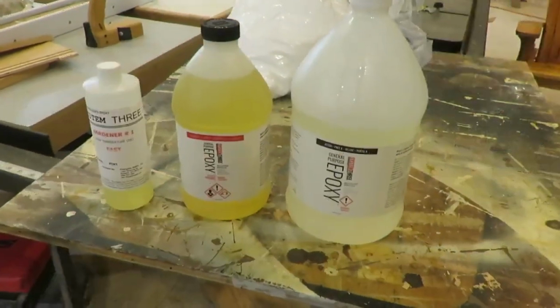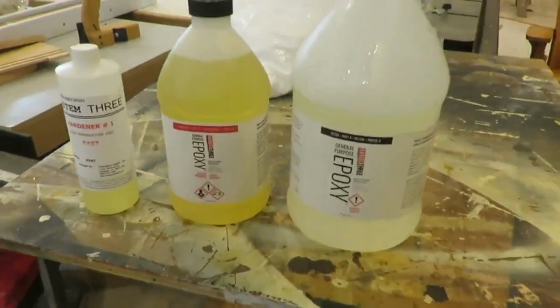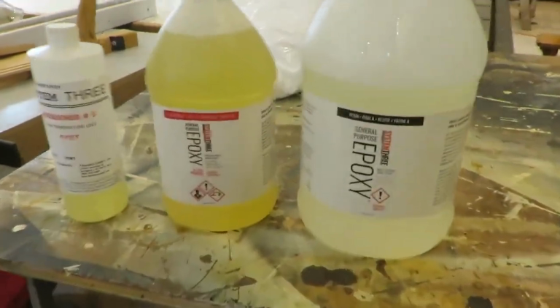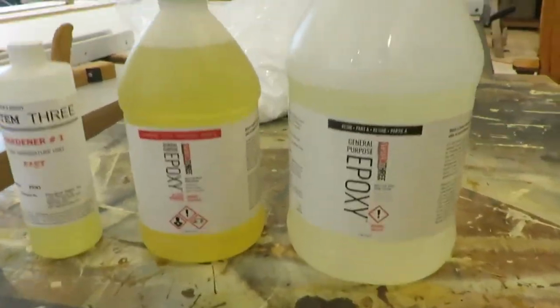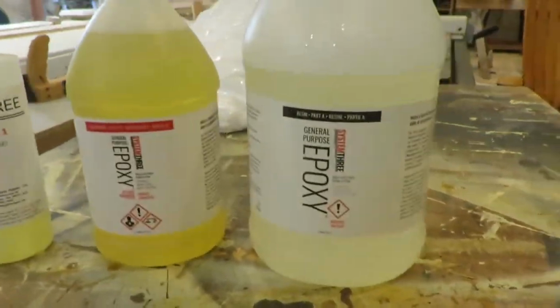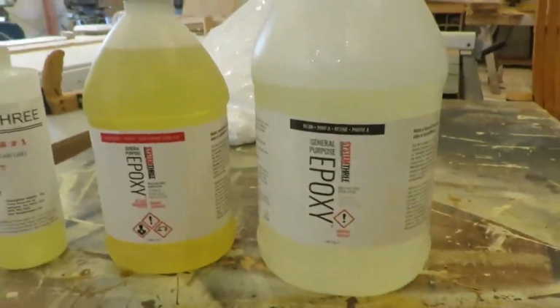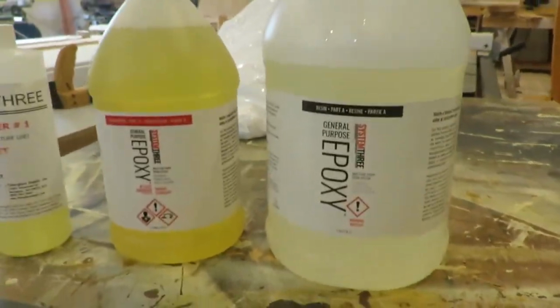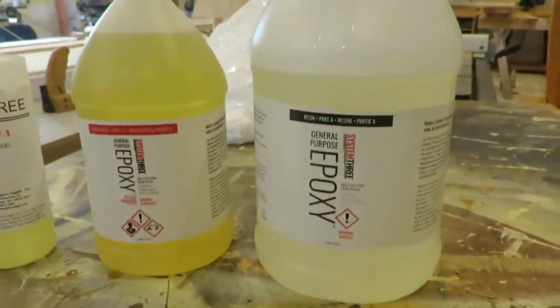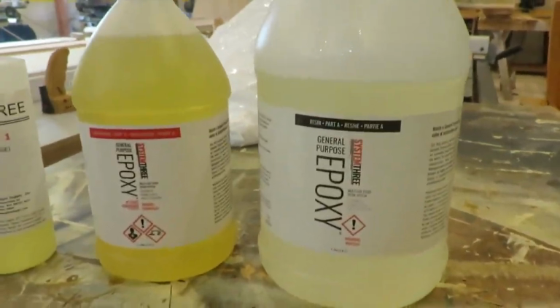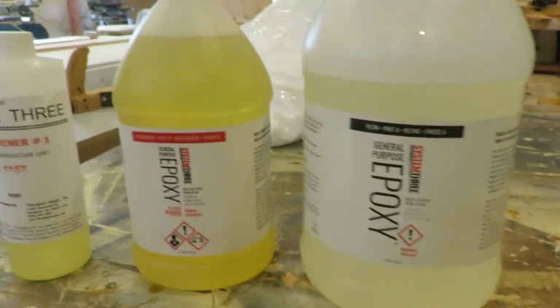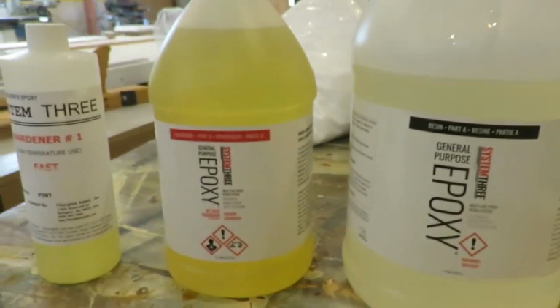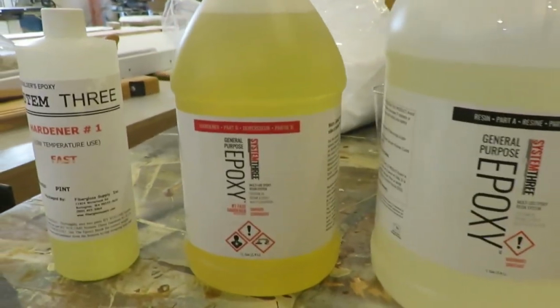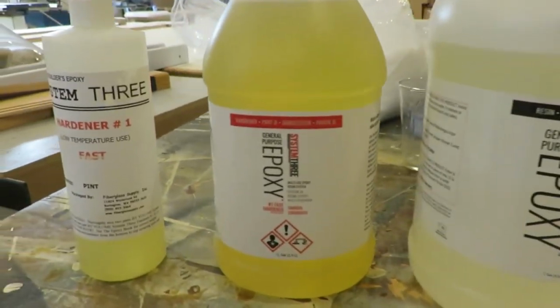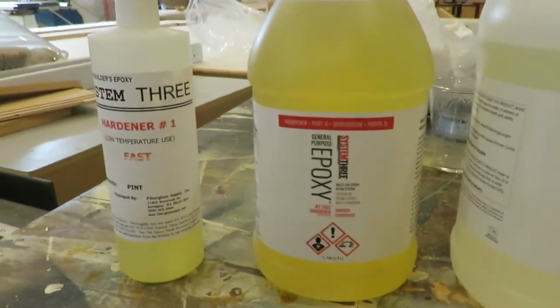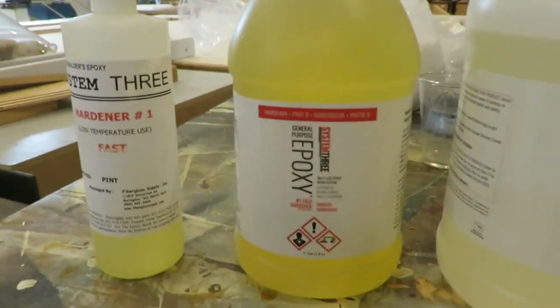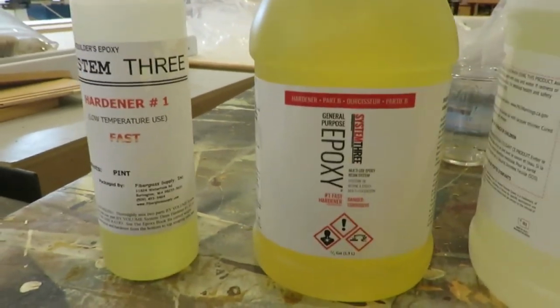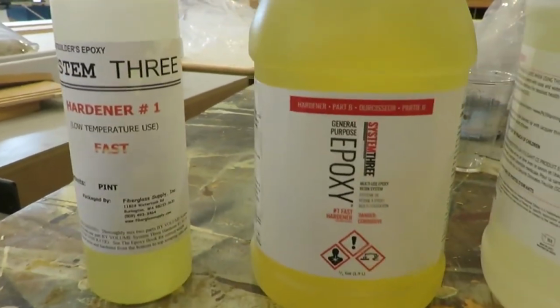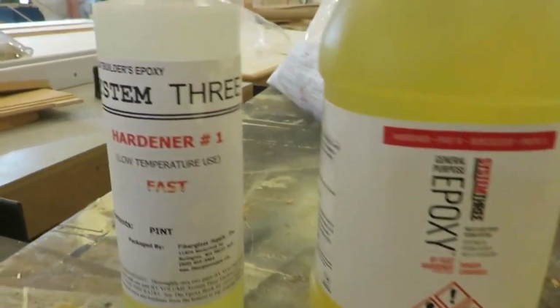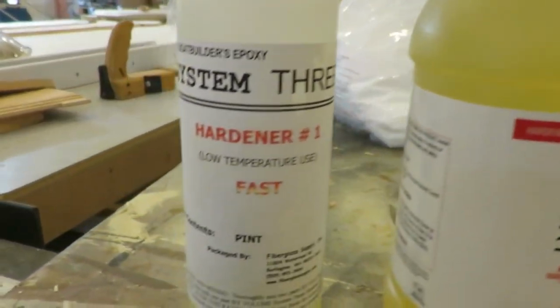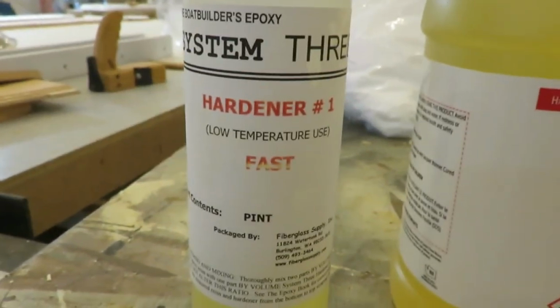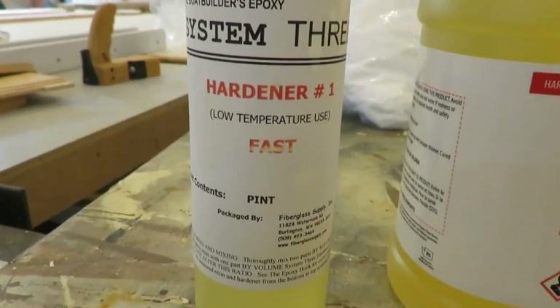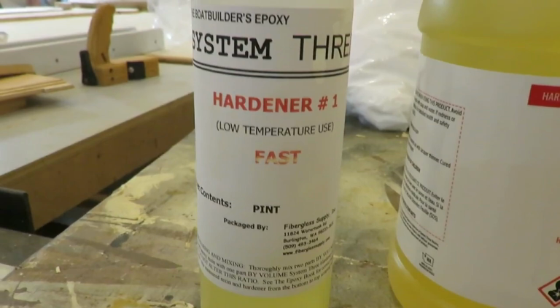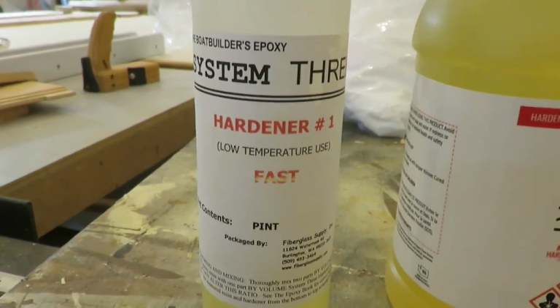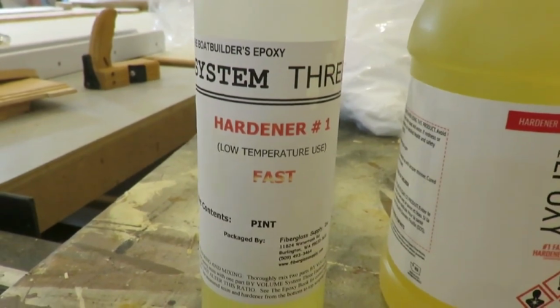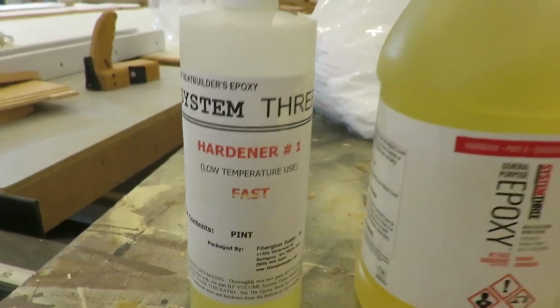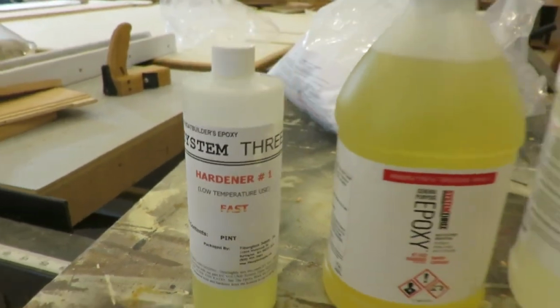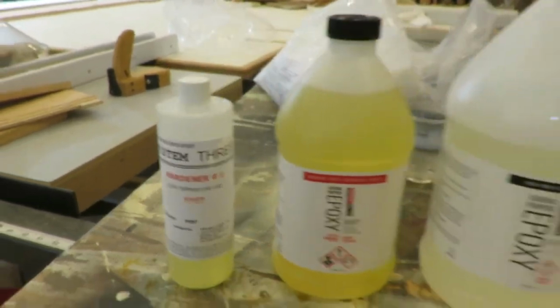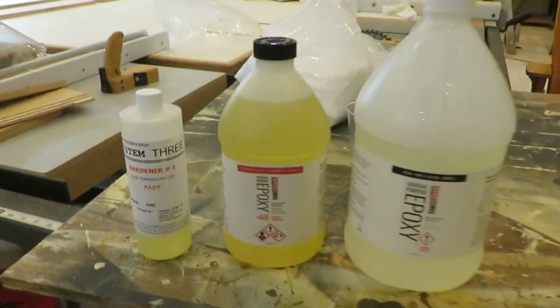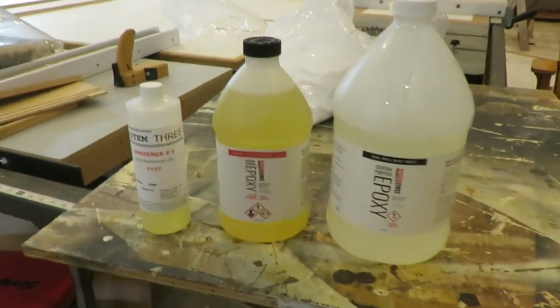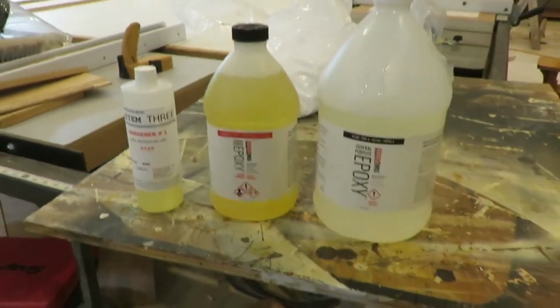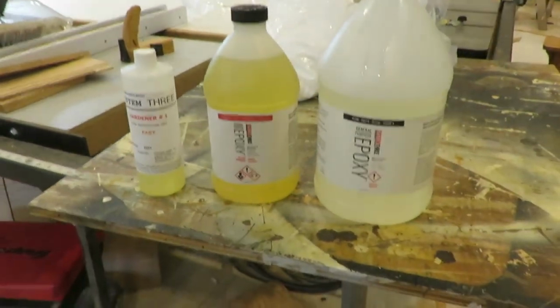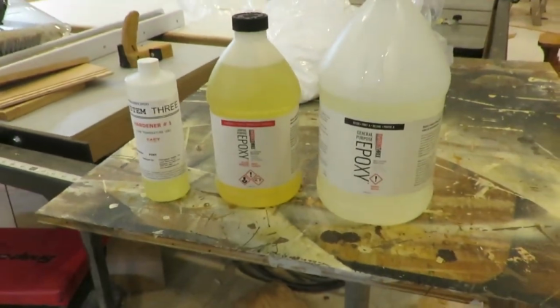This is the resin I'm using for my boat — System 3 epoxy. I've got the slow hardener and this over here is the fast hardener. Each has a different use depending on what part of the boat I'm working on.